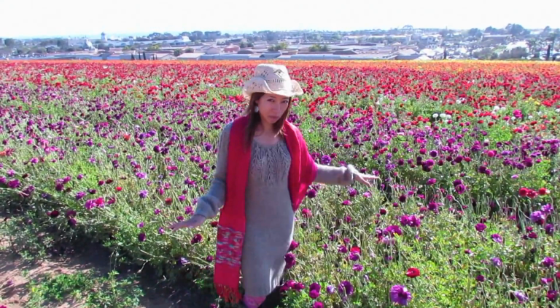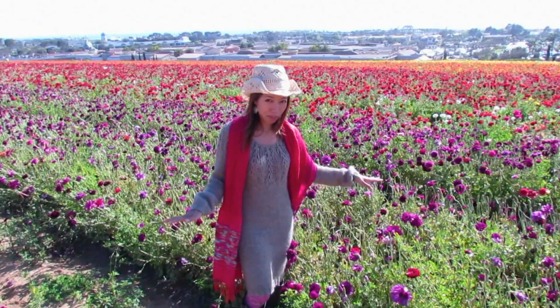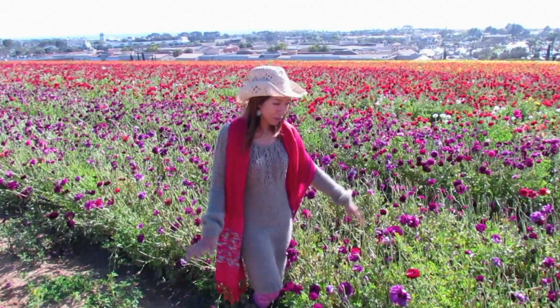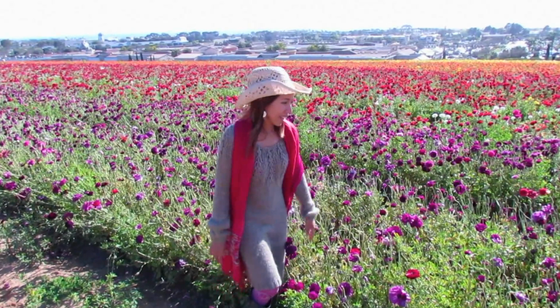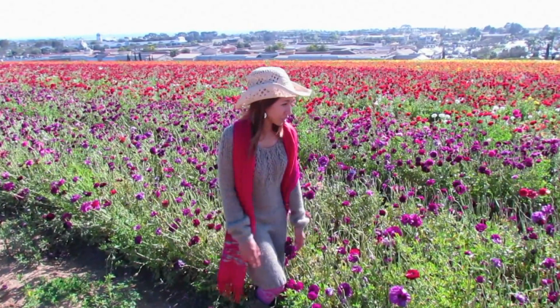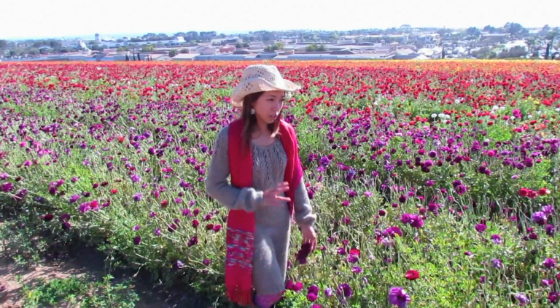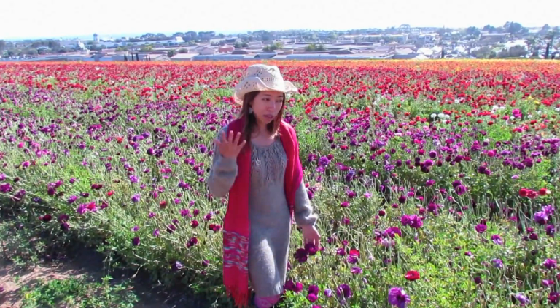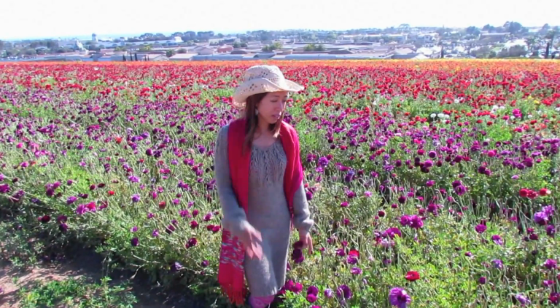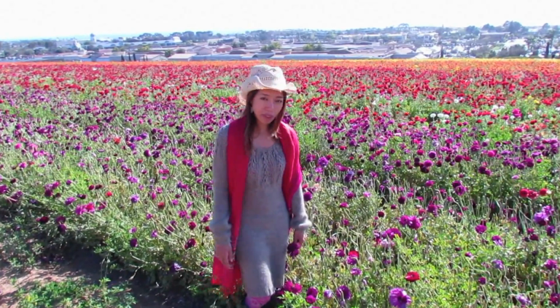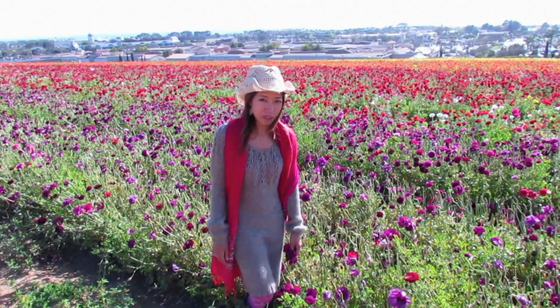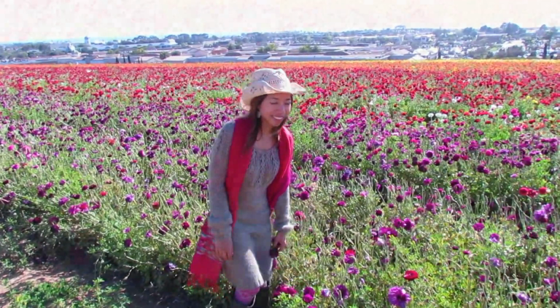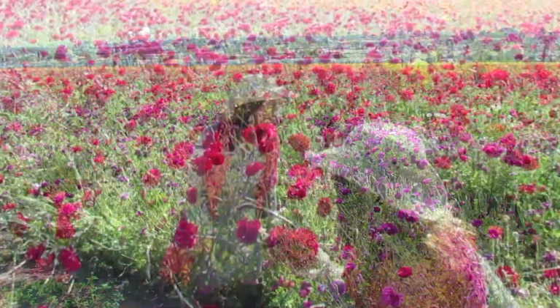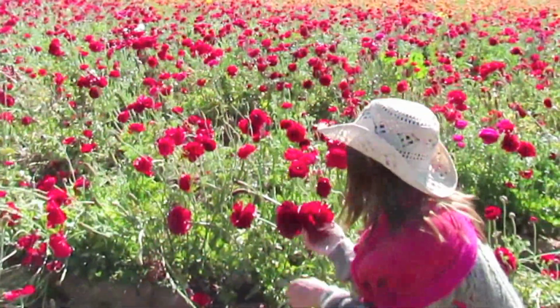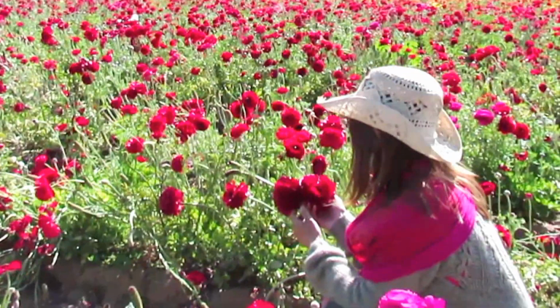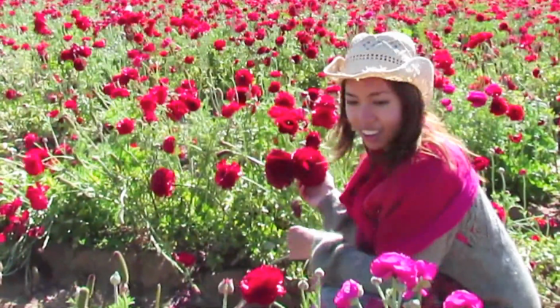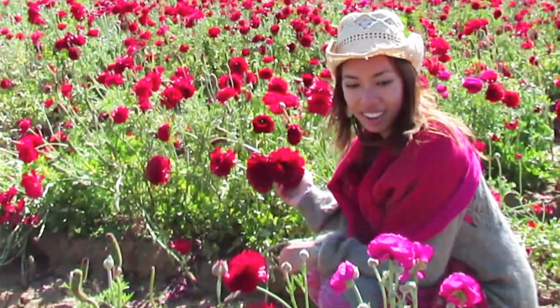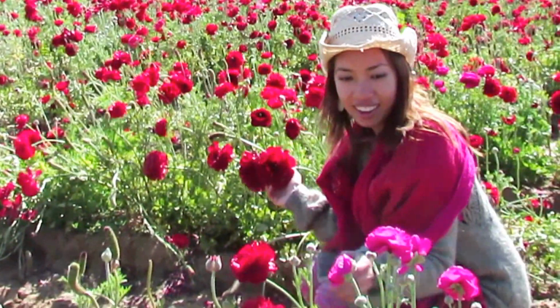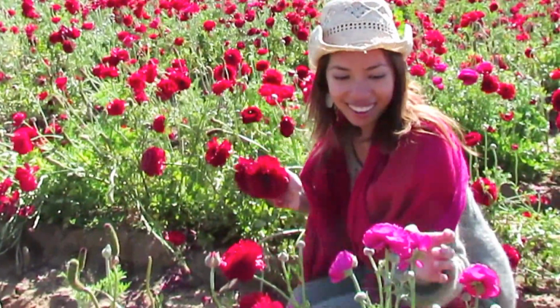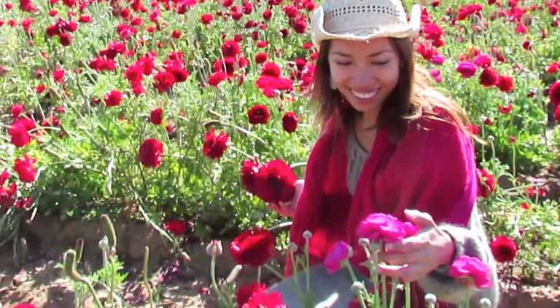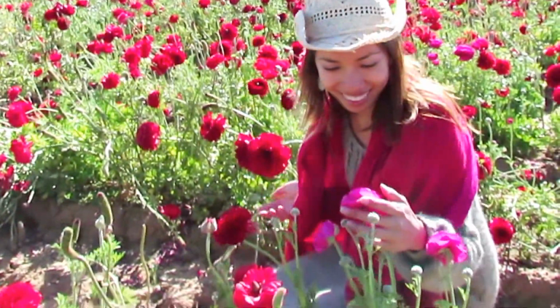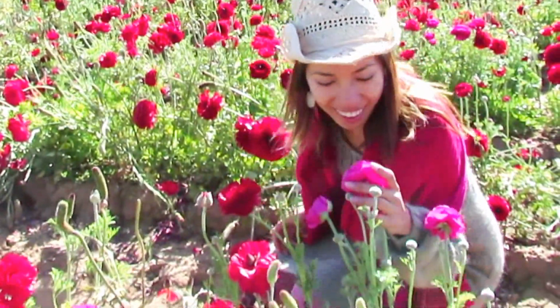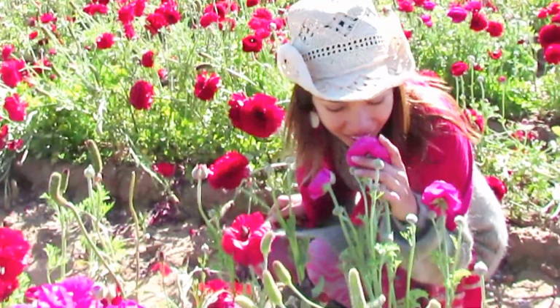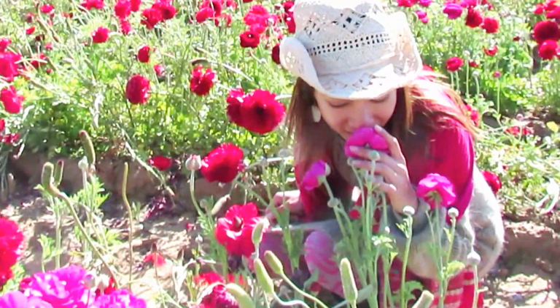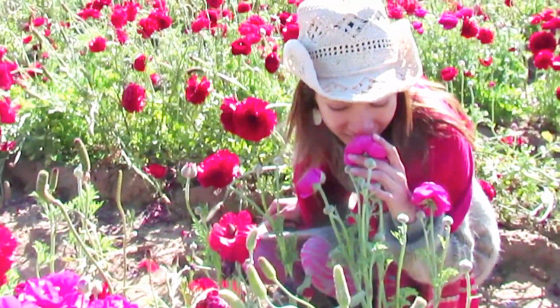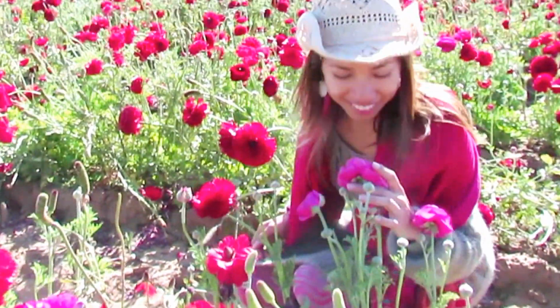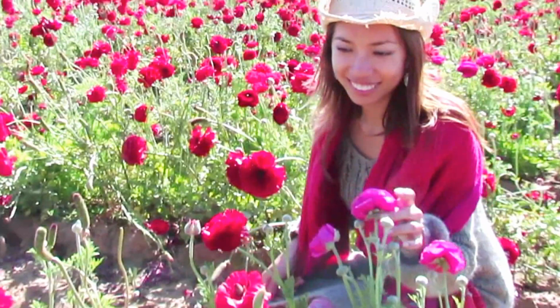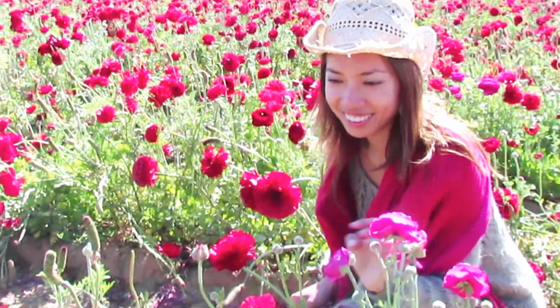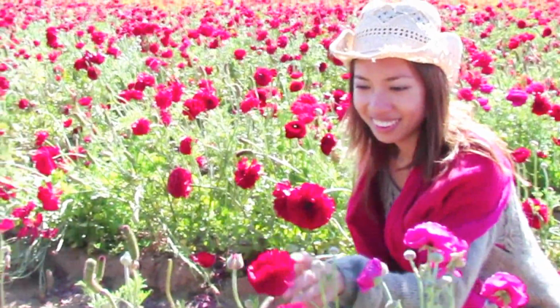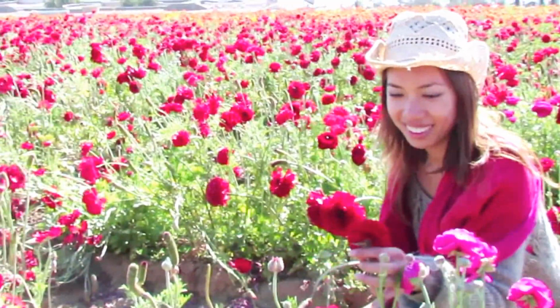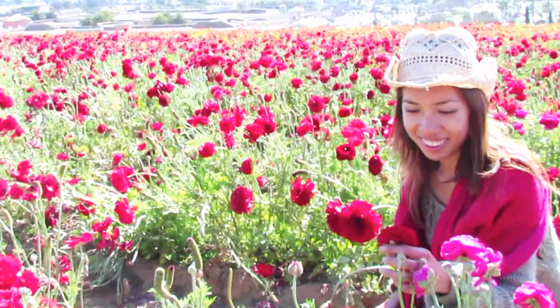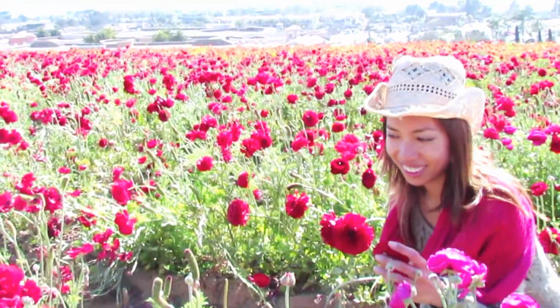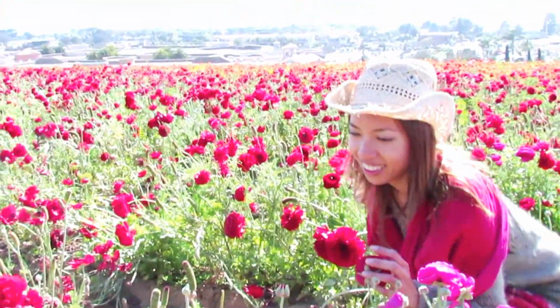They're a bulb flower, so they just spring back in the spring. Ranunculus, also known as Persian buttercups, have a little sweet fragrance, making them just the perfect flower cuttings to decorate your home.